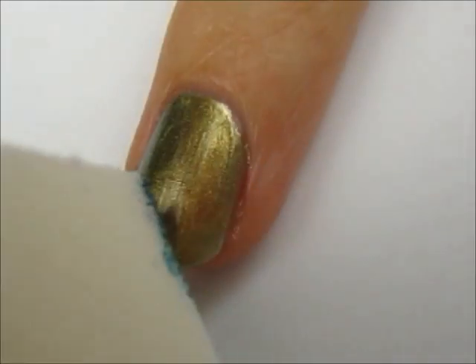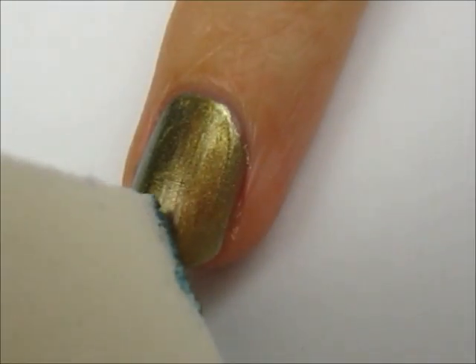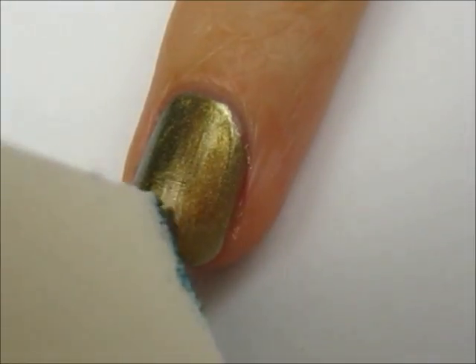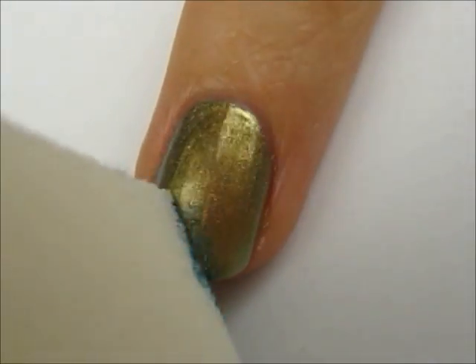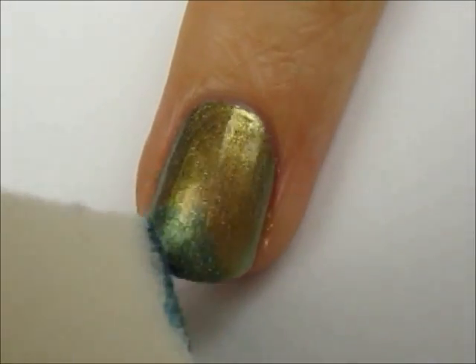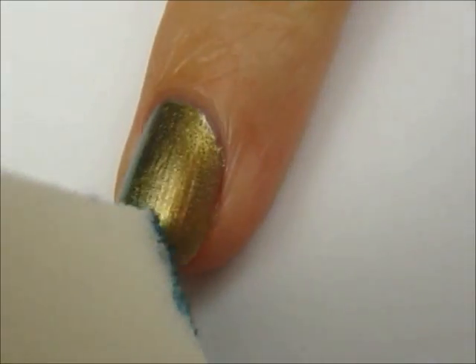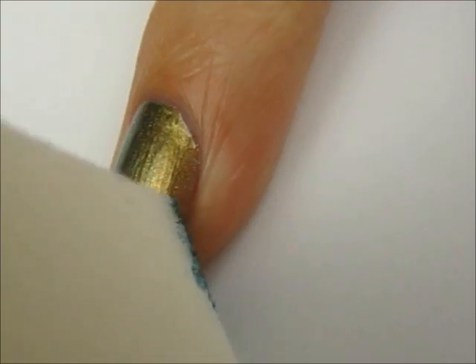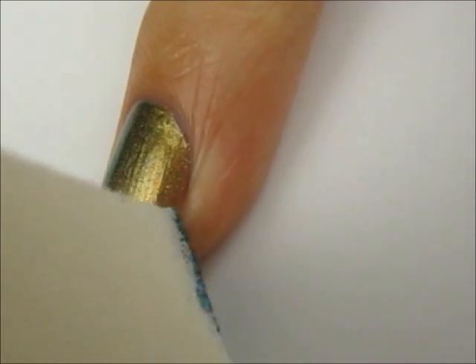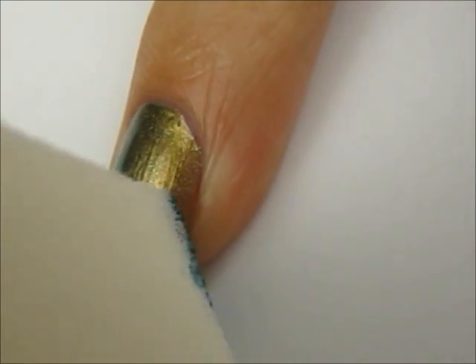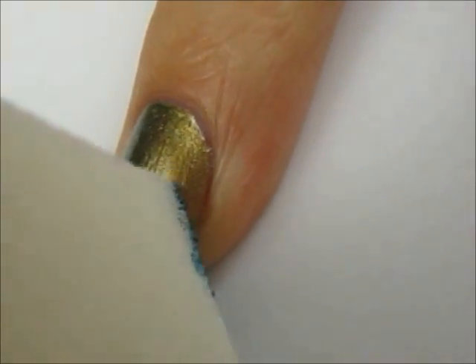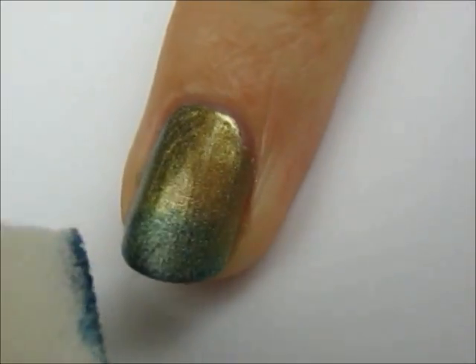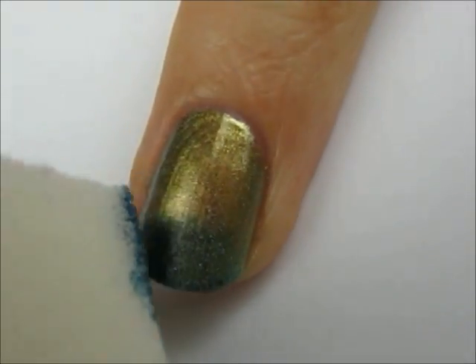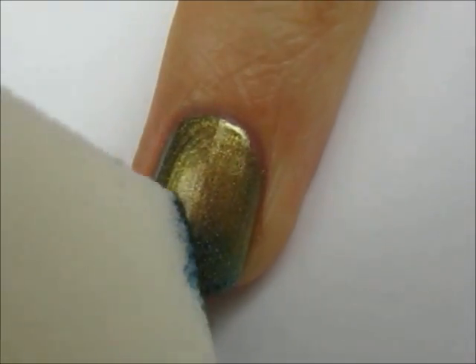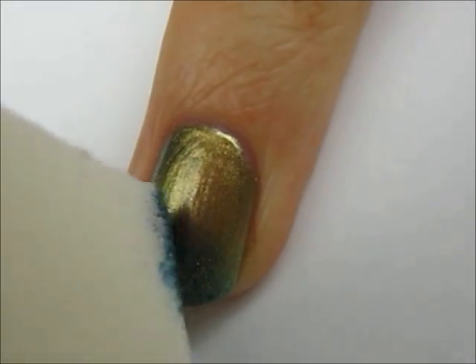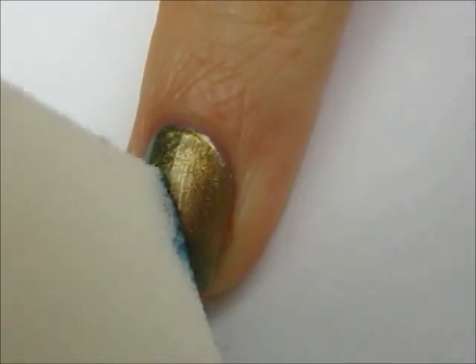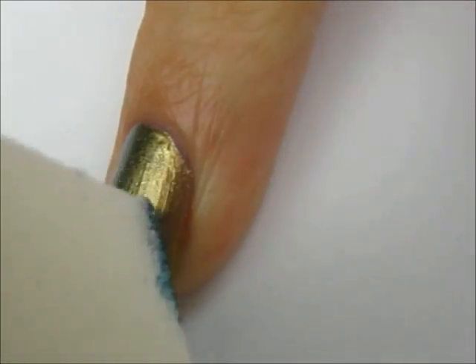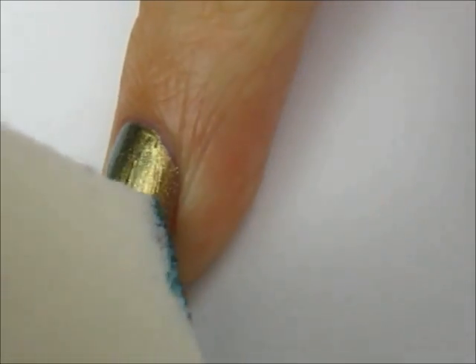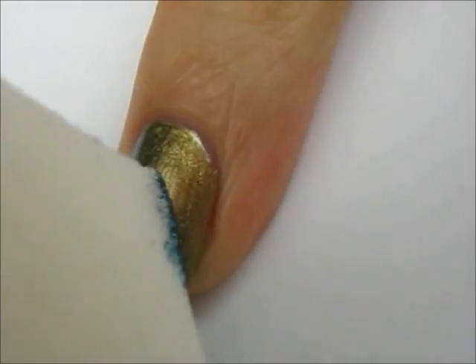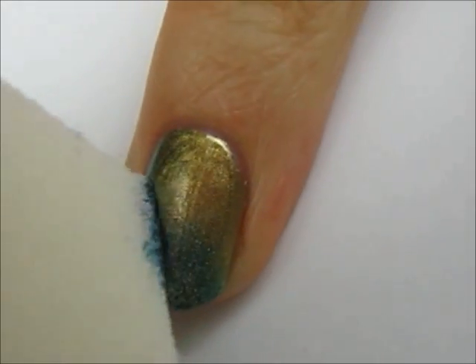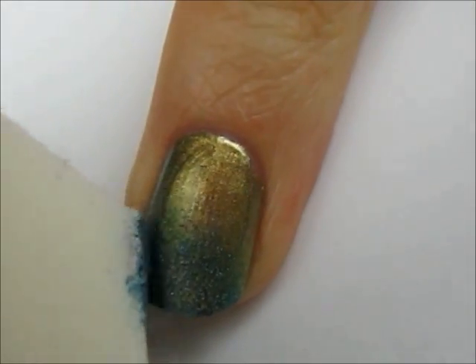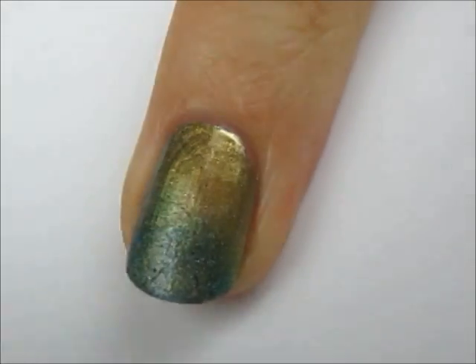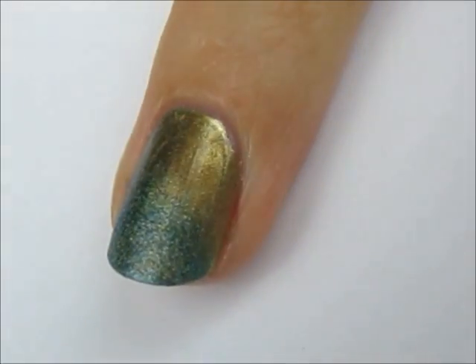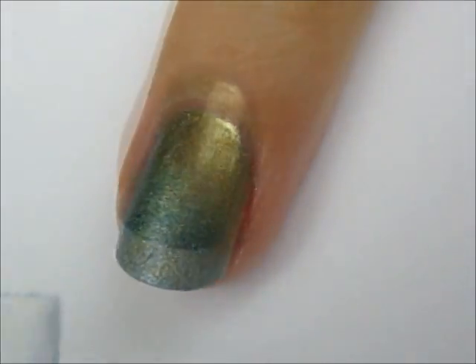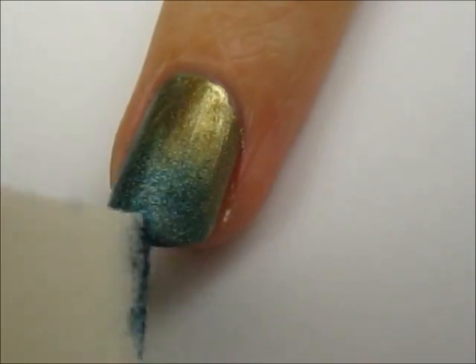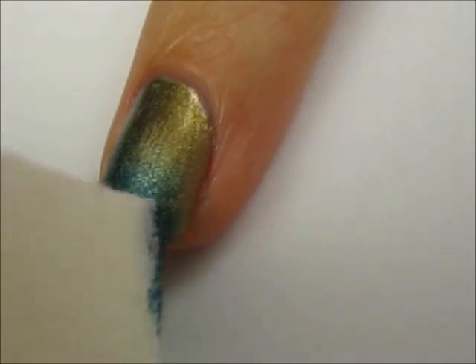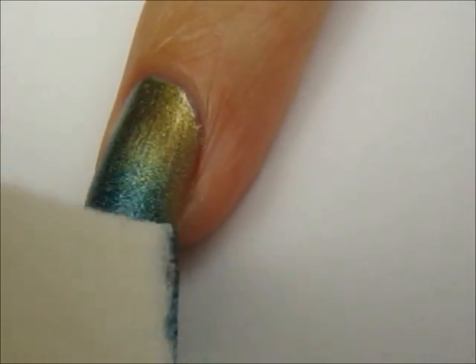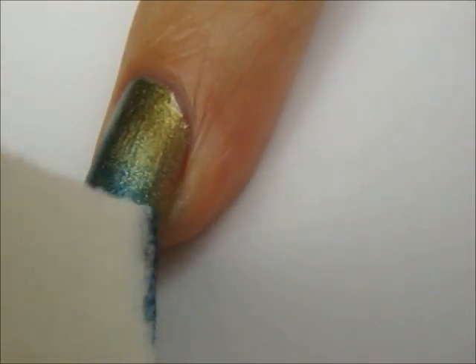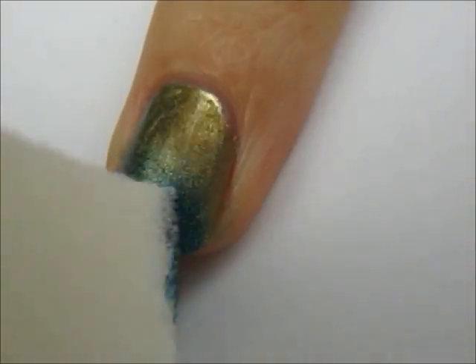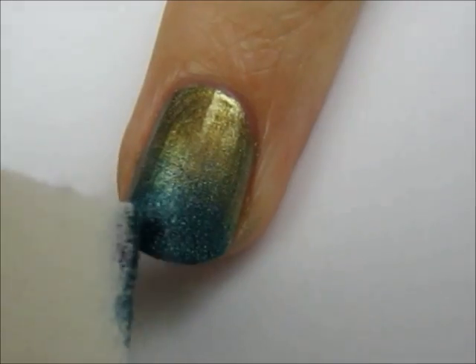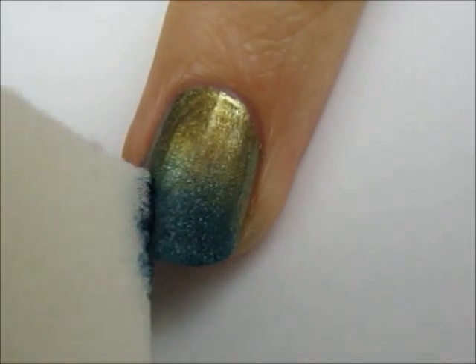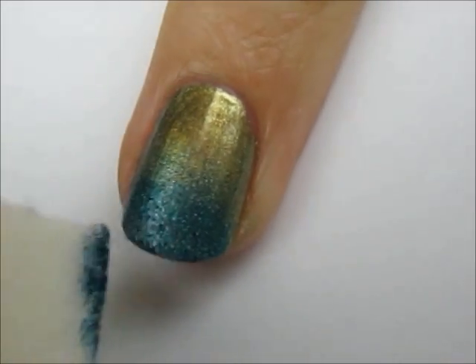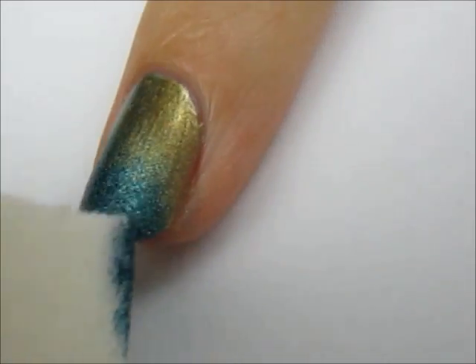To create the tail, sponge a thin layer of a metallic turquoise halfway up the nail. Then, sponge a second layer just on the tip.